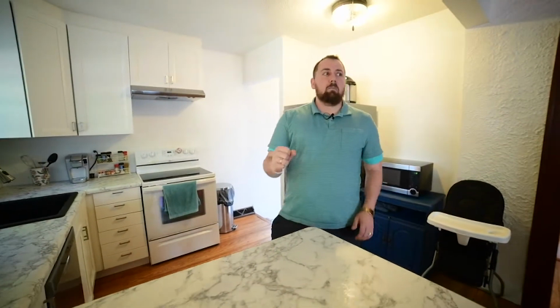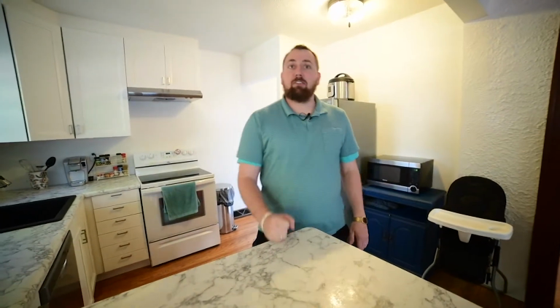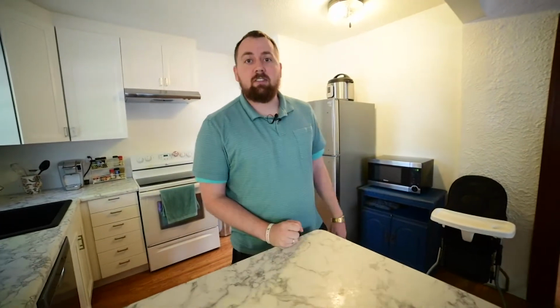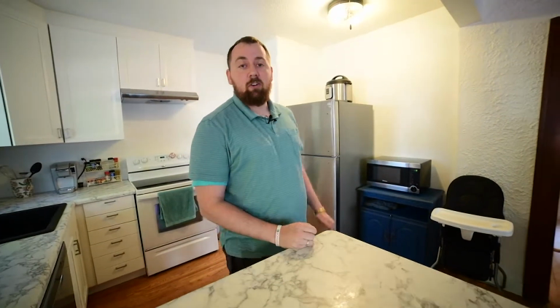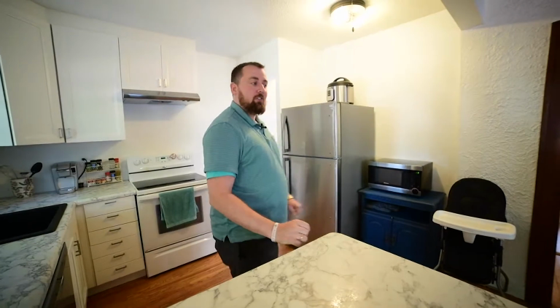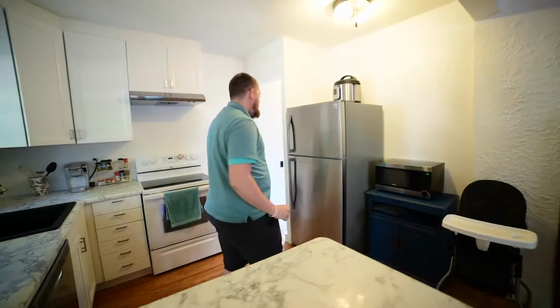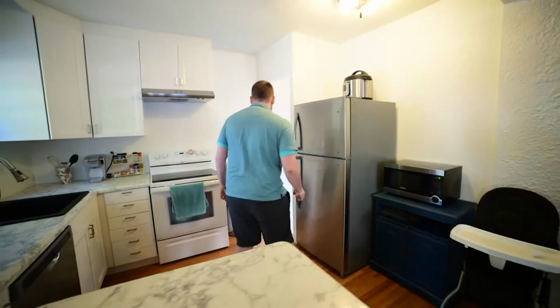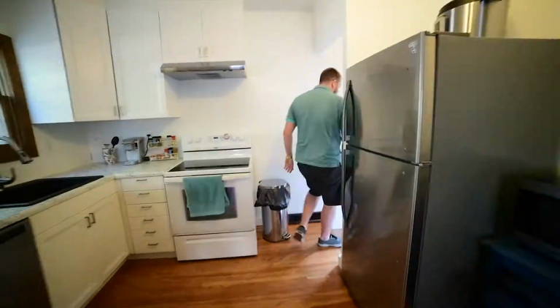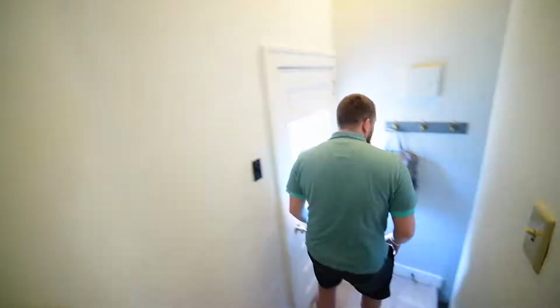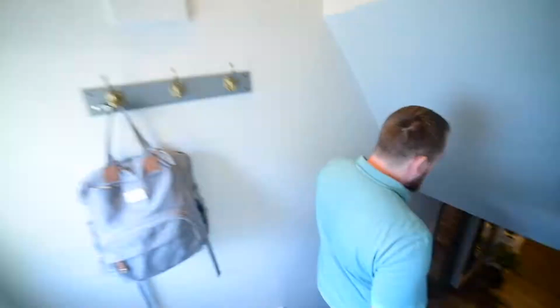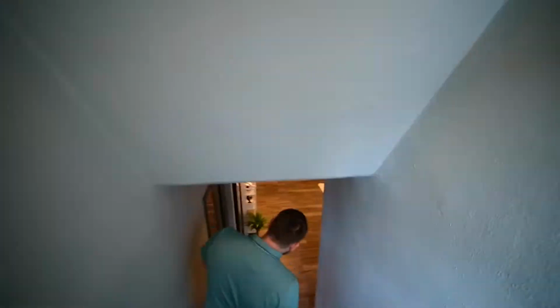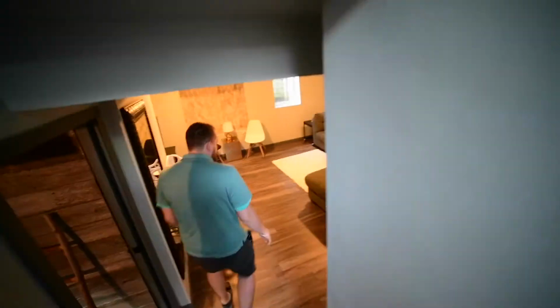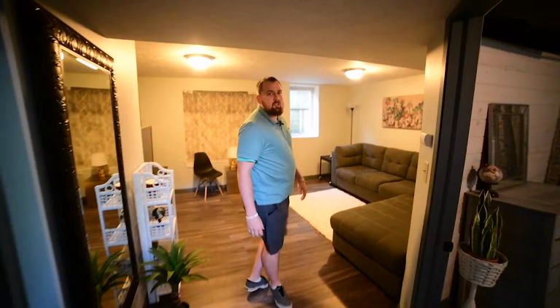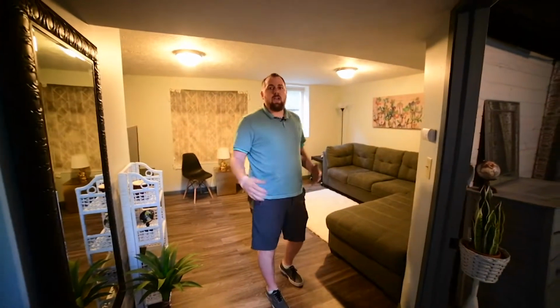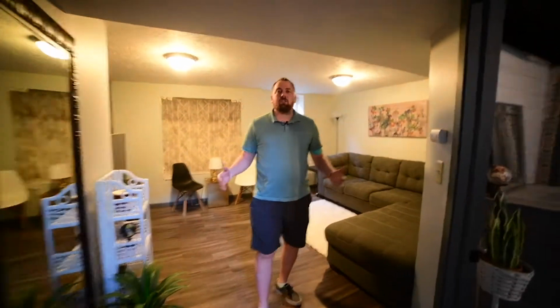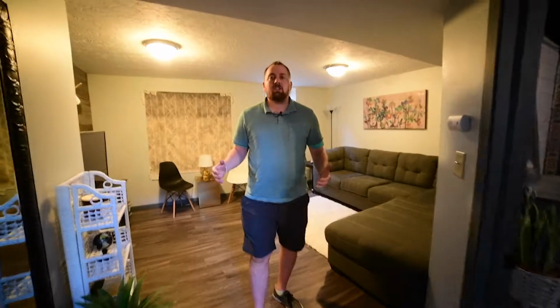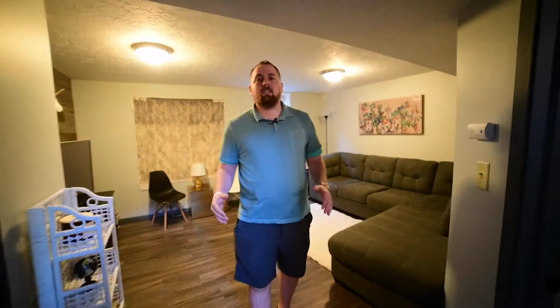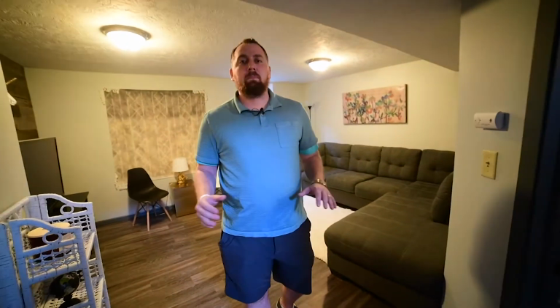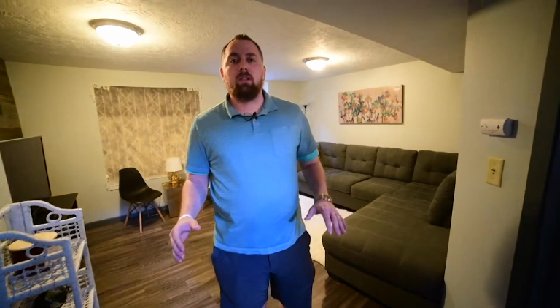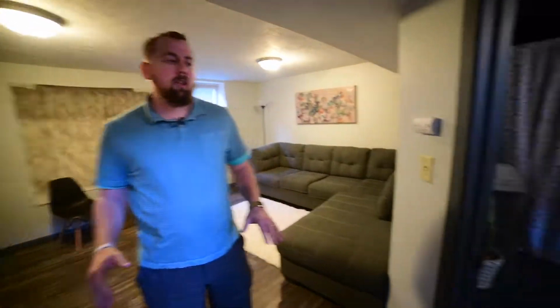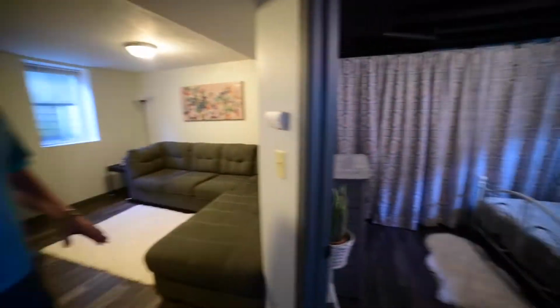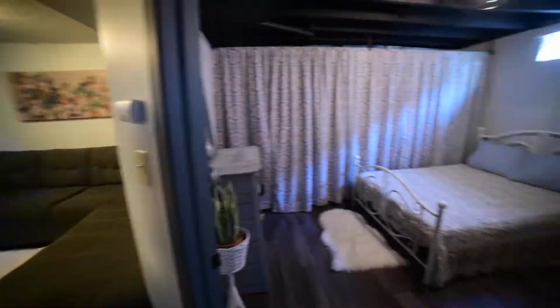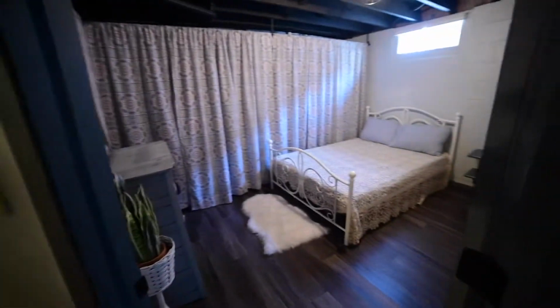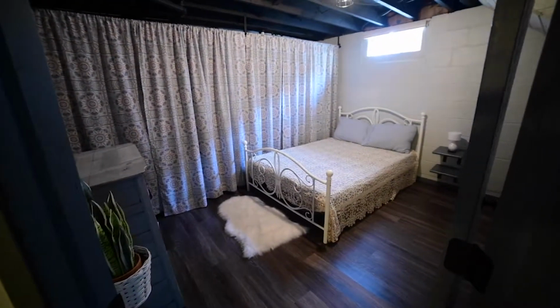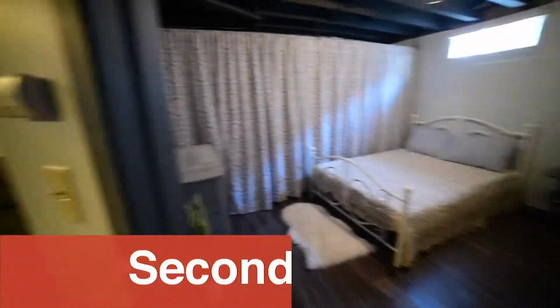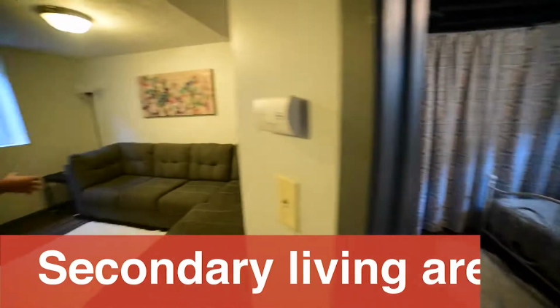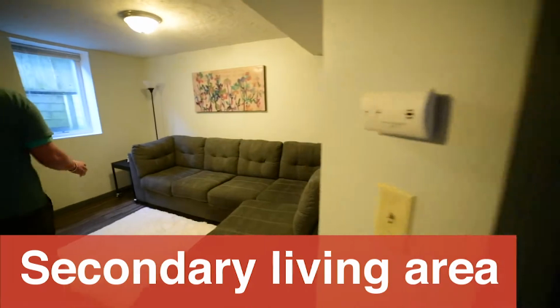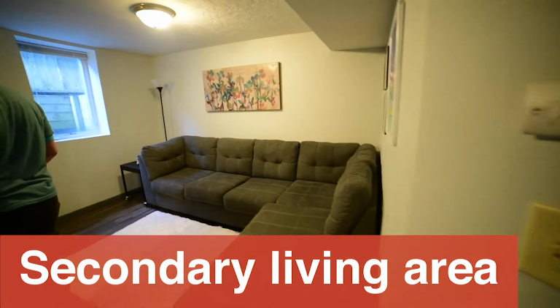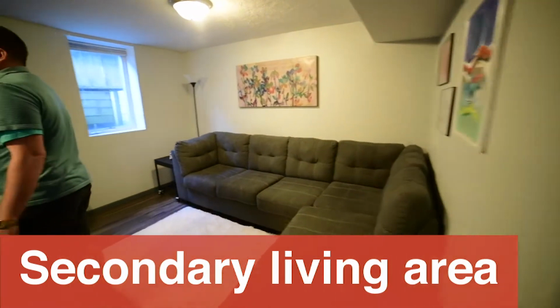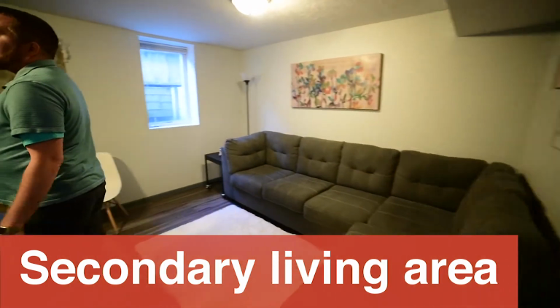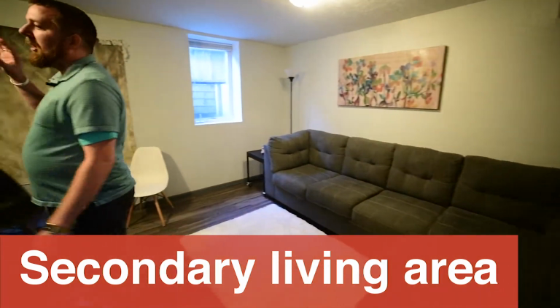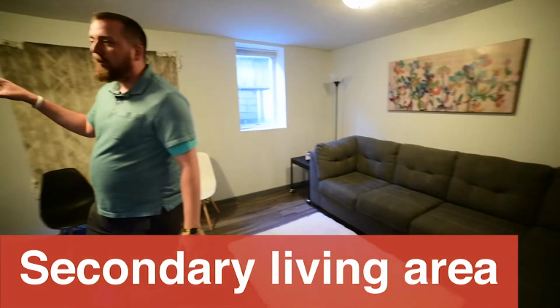My favorite part is in the lower level, so let's go see it. We have a third non-legal bedroom in the lower level, and we also have a nice big family room down here with some repurposed barn wood.